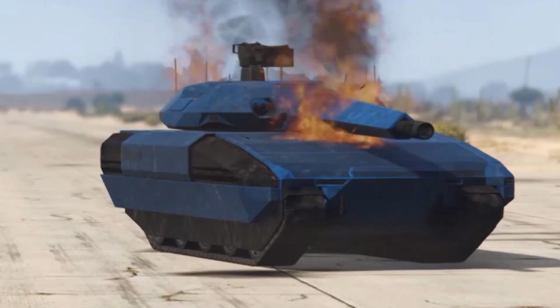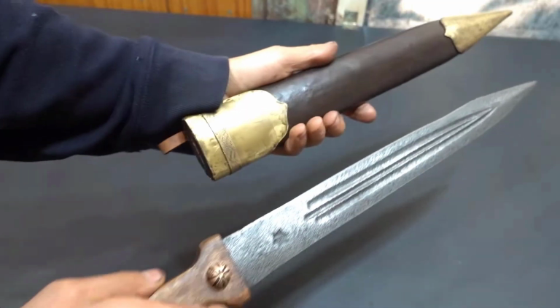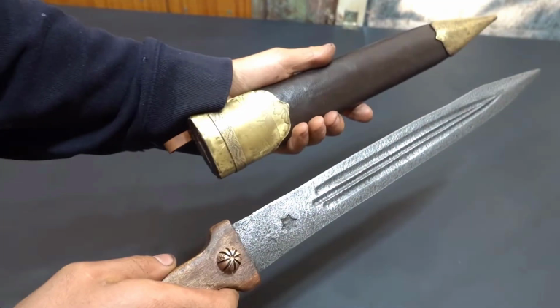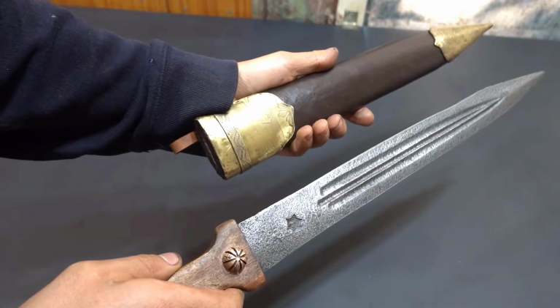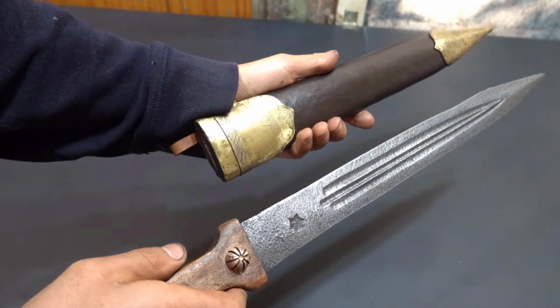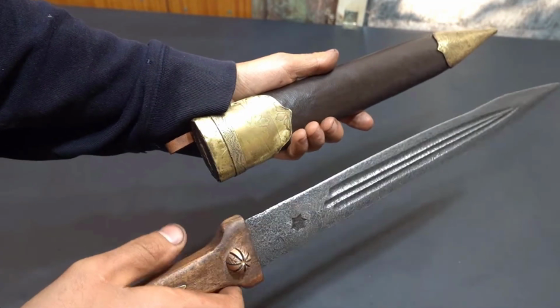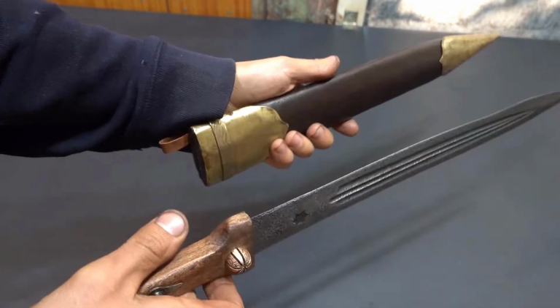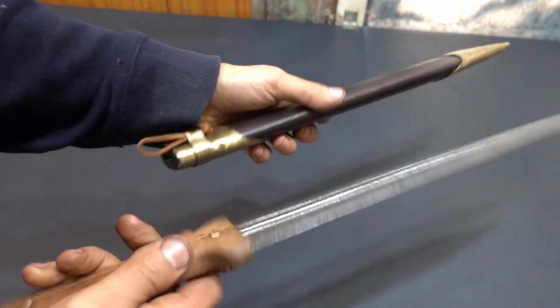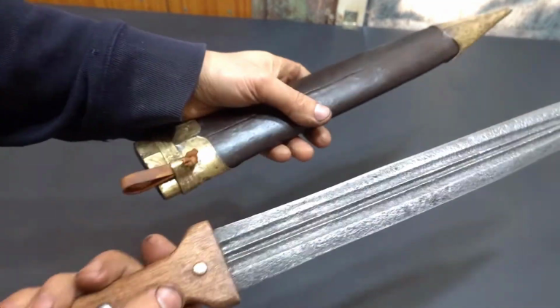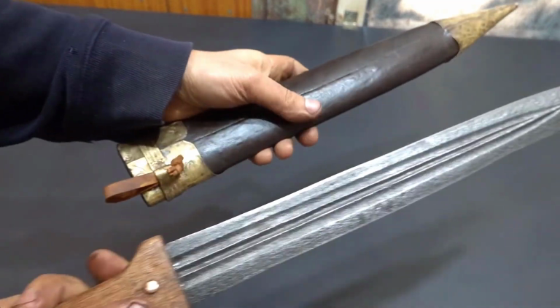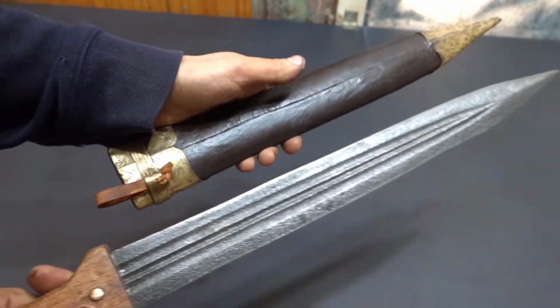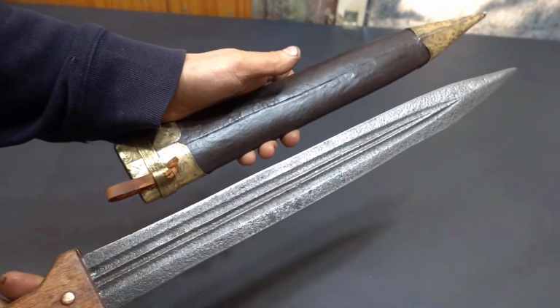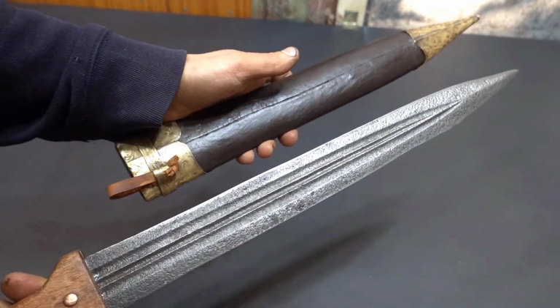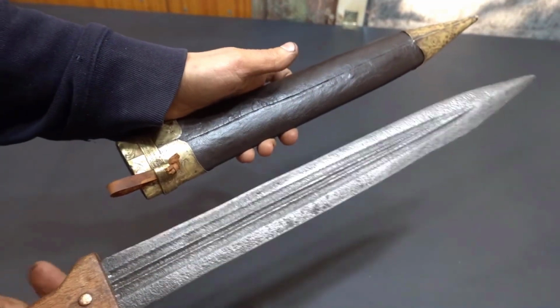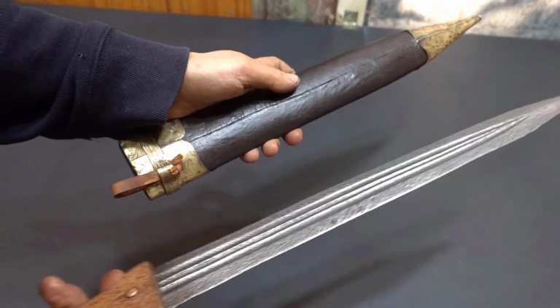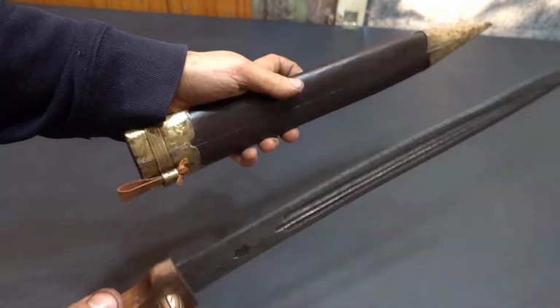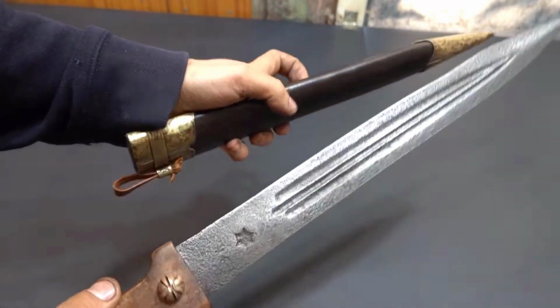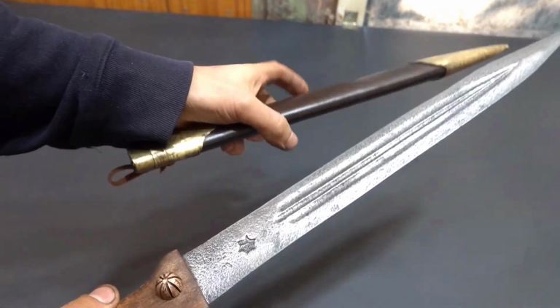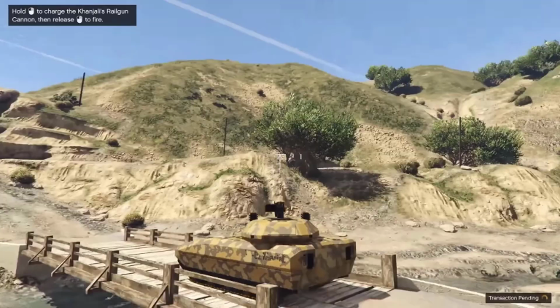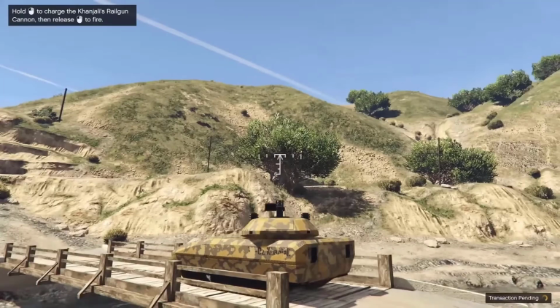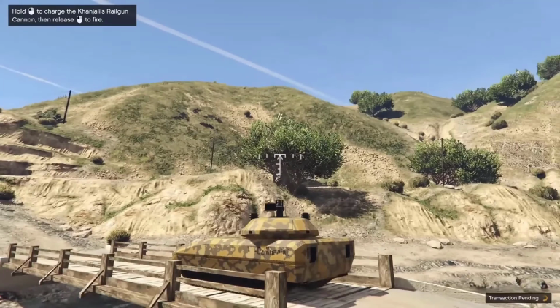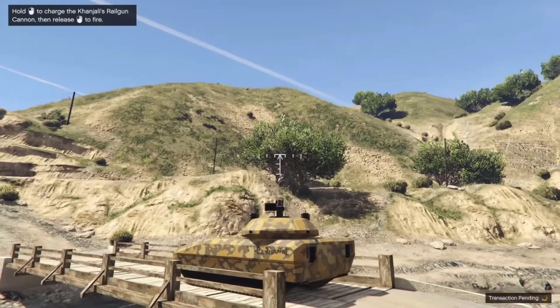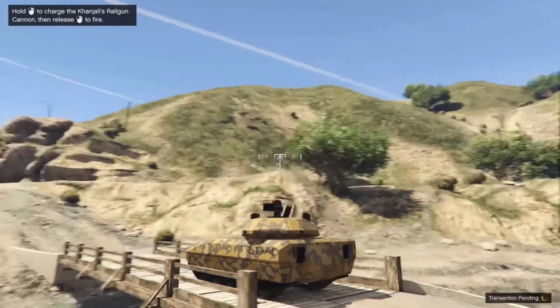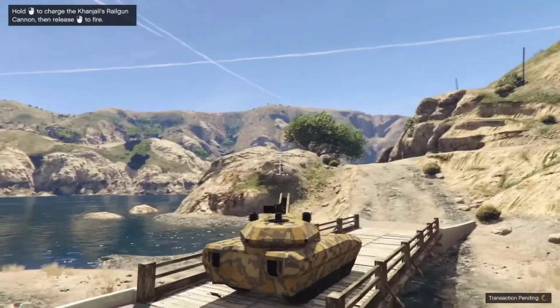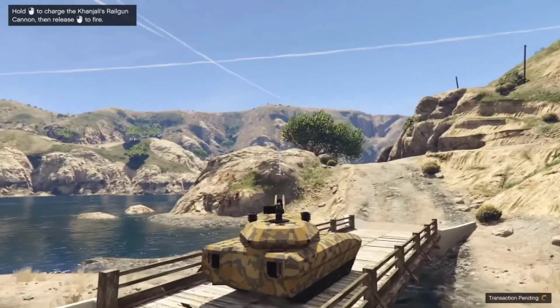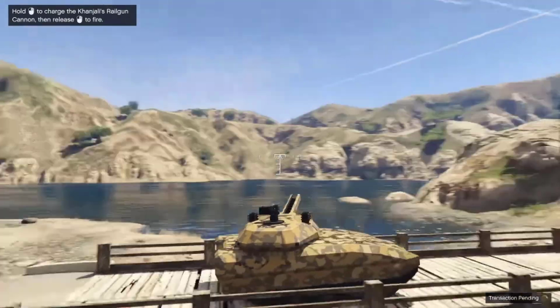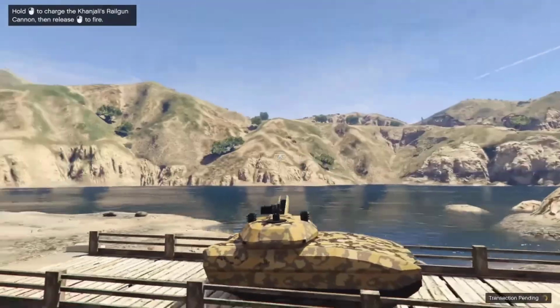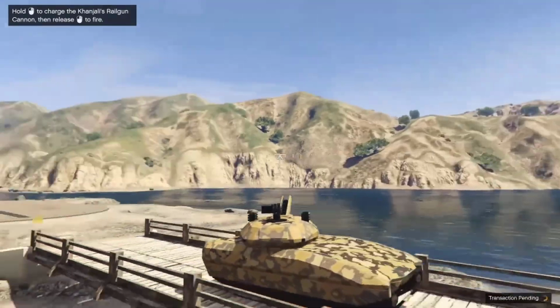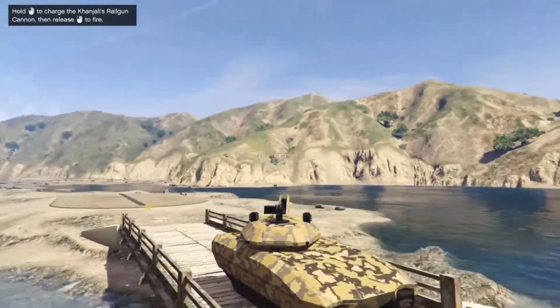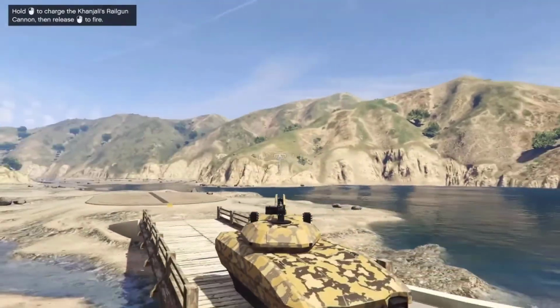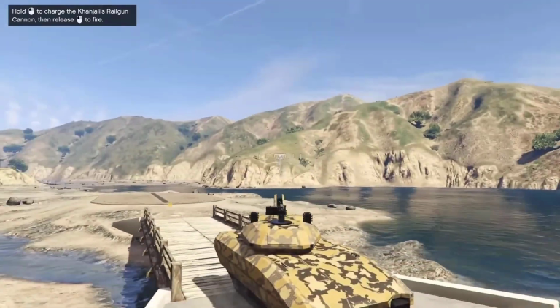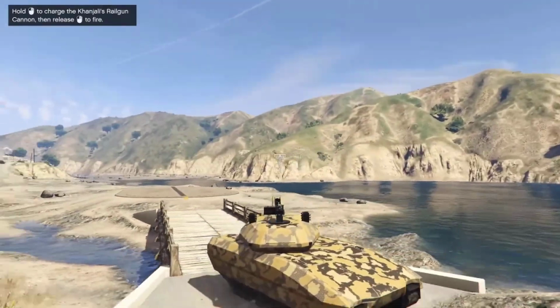A Kanjali is a type of double-edged dagger with a single offset groove on each face of the blade. The vehicle would have originally been named Panther at some point during development.